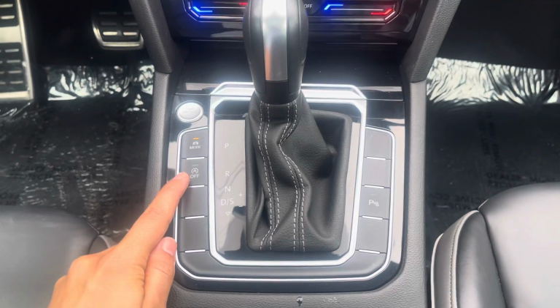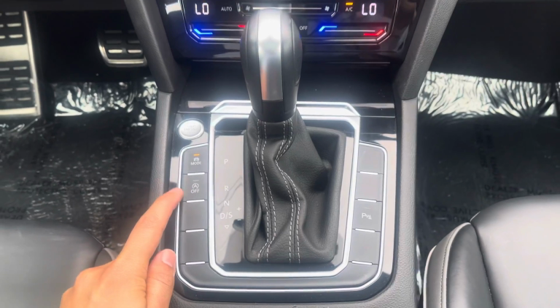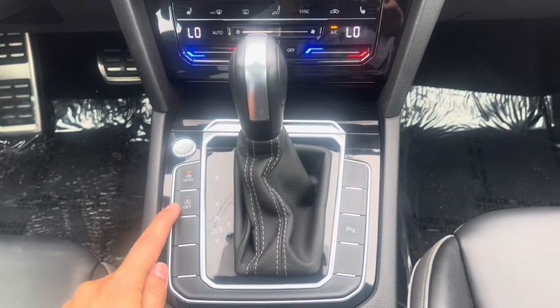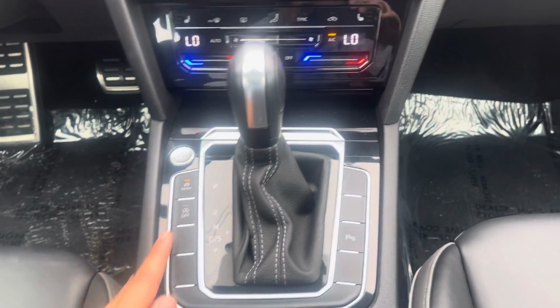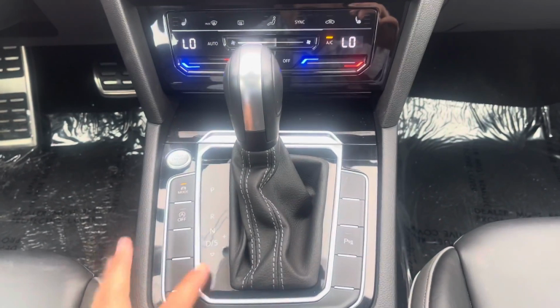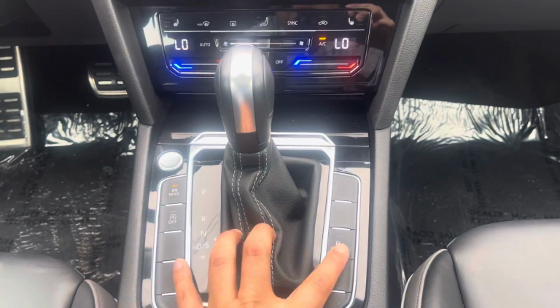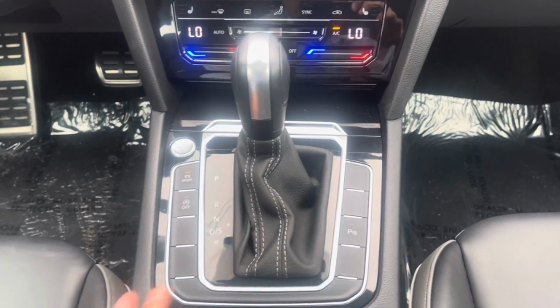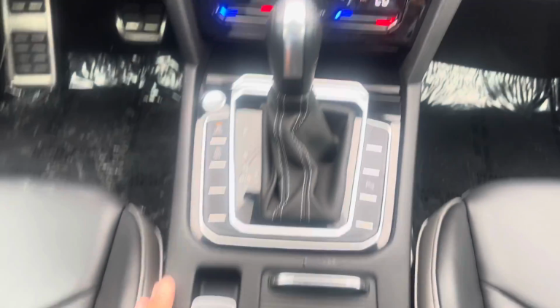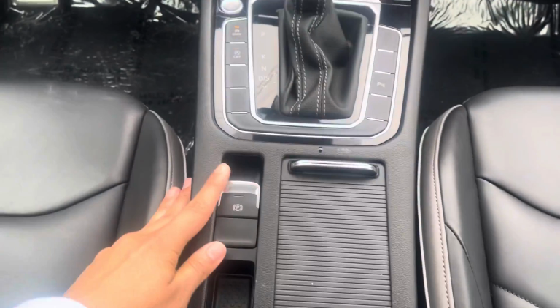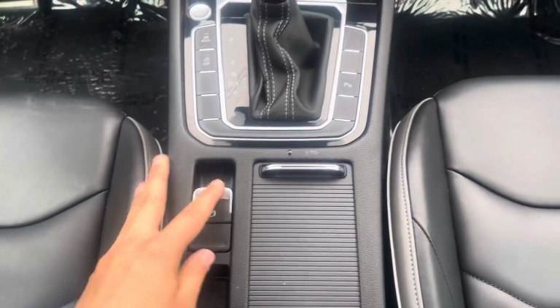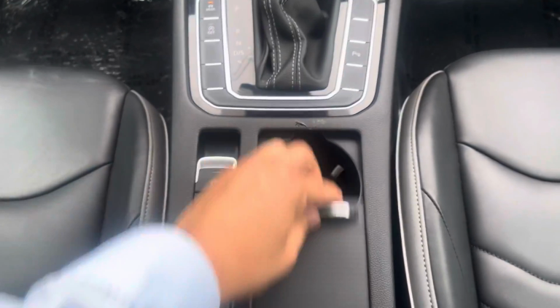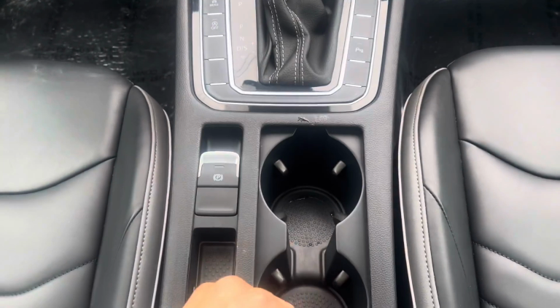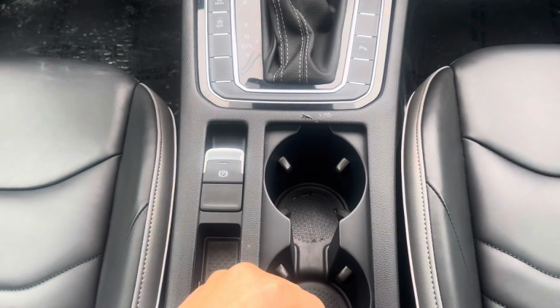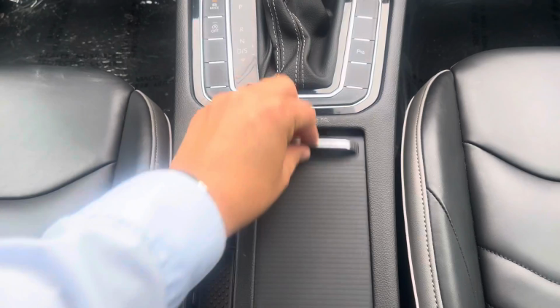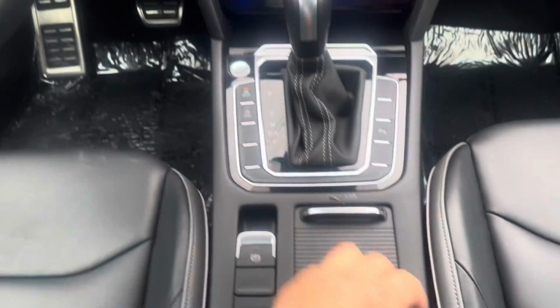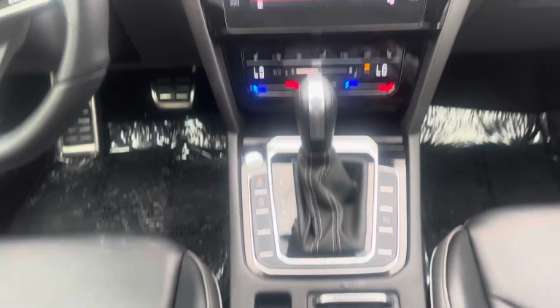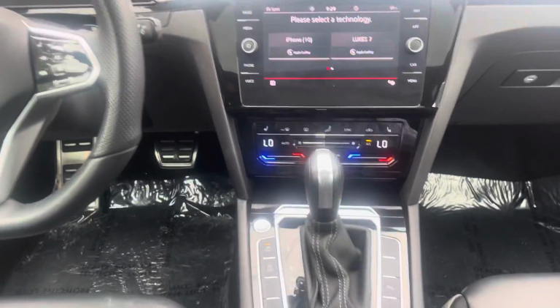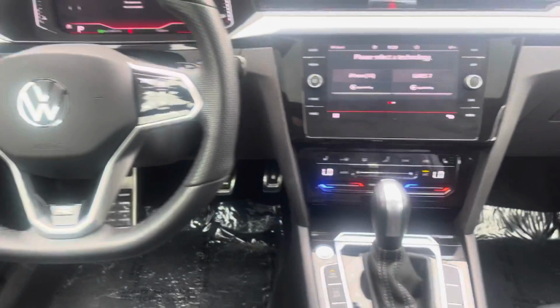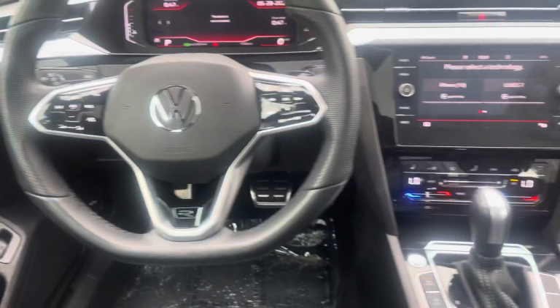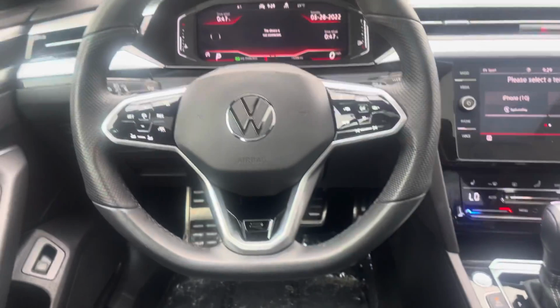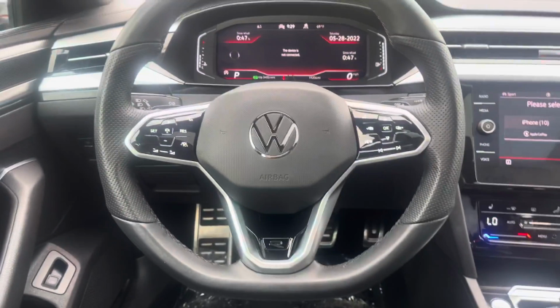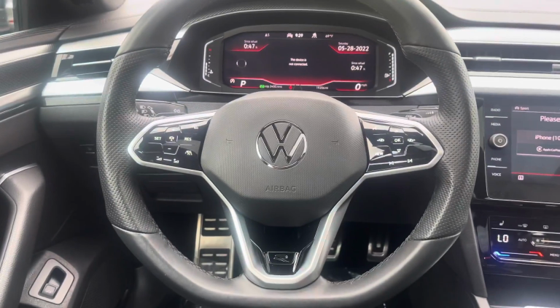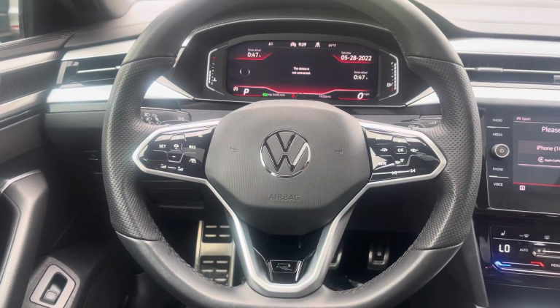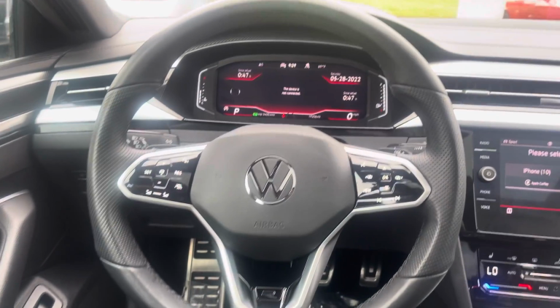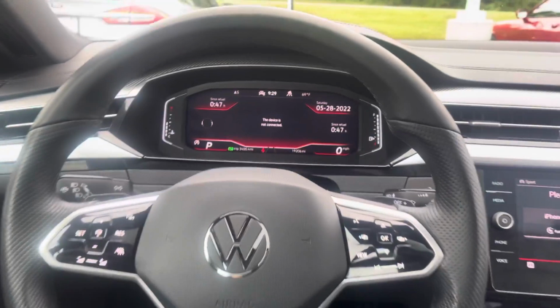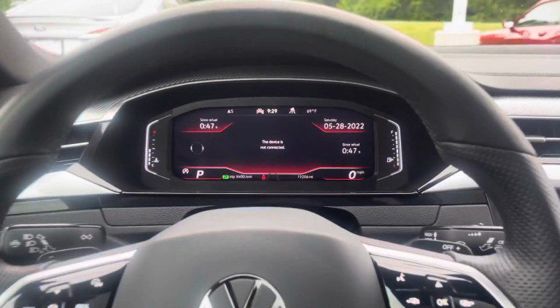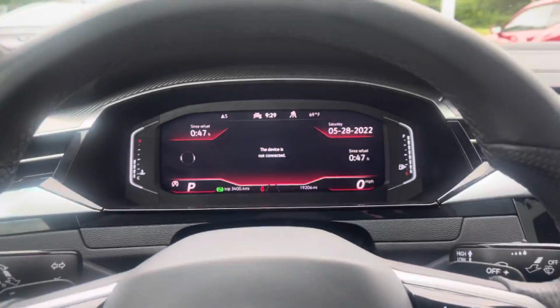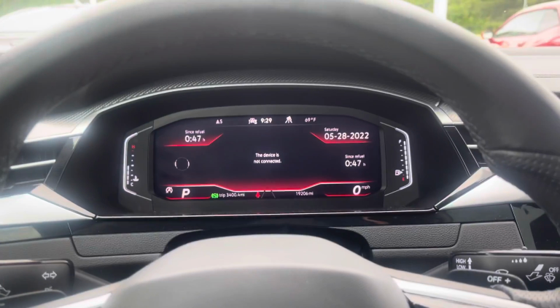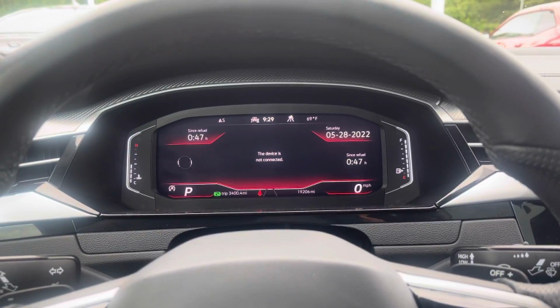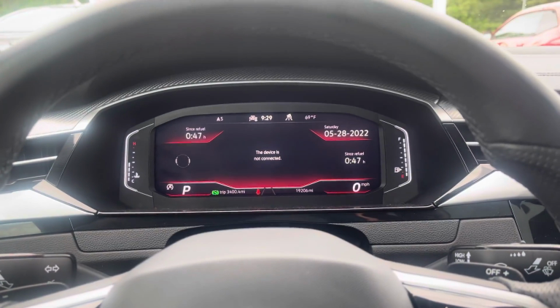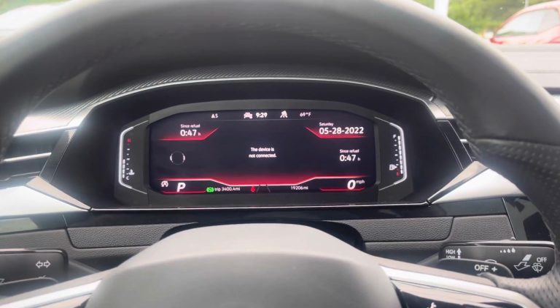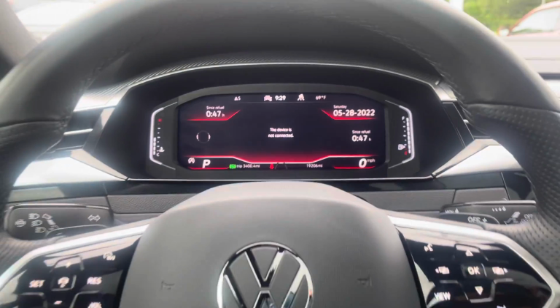Auto start-stop to save fuel. Your parking sensors, emergency brake, your two cup holders. Adaptive cruise control. And a very nice and informative display.